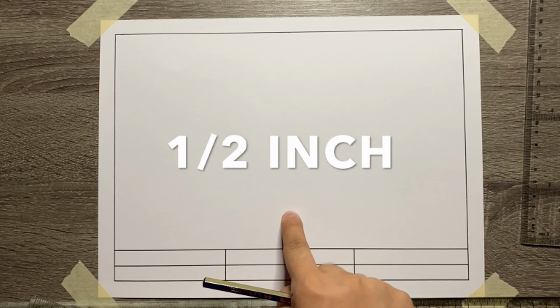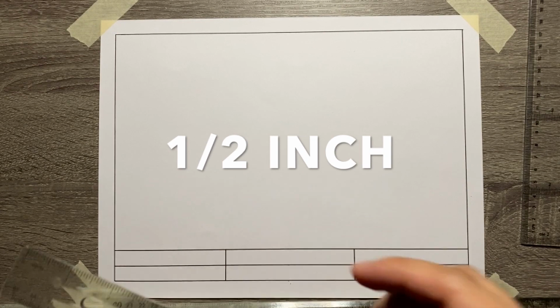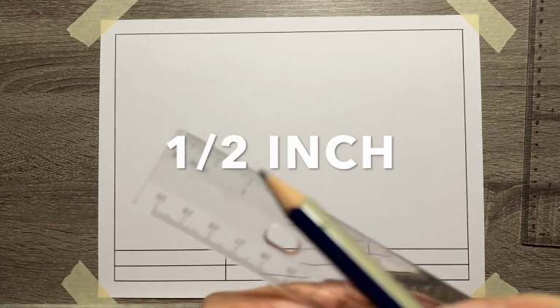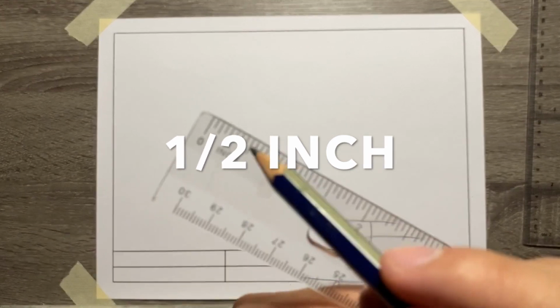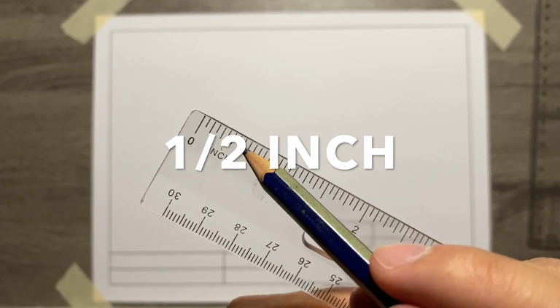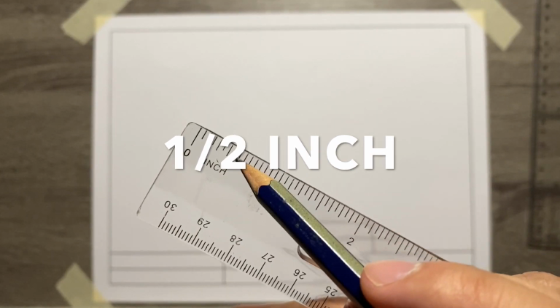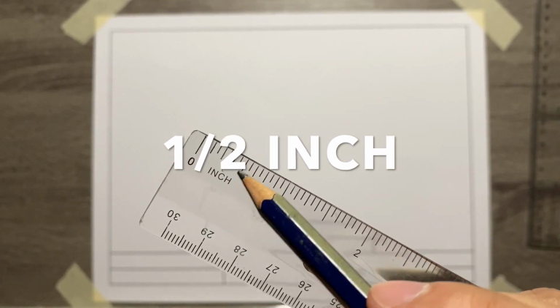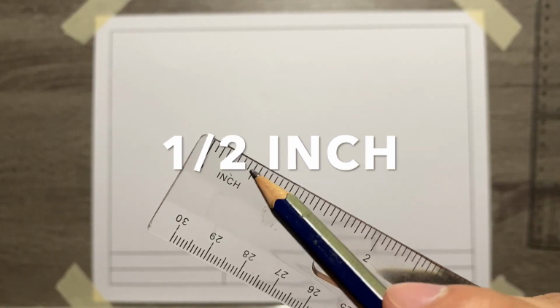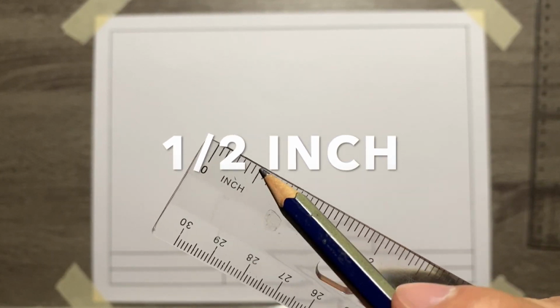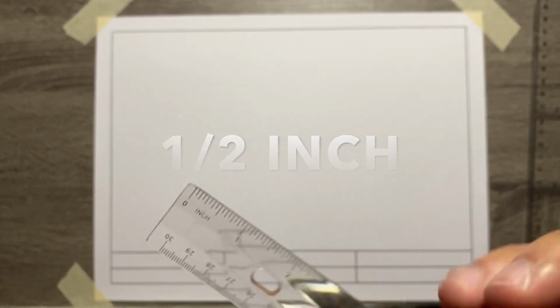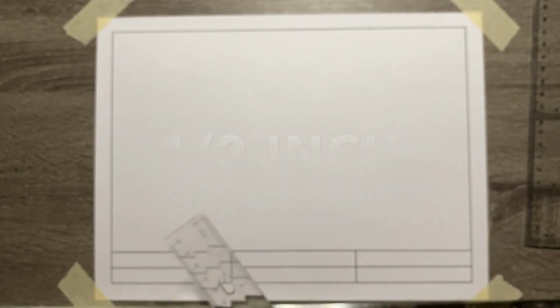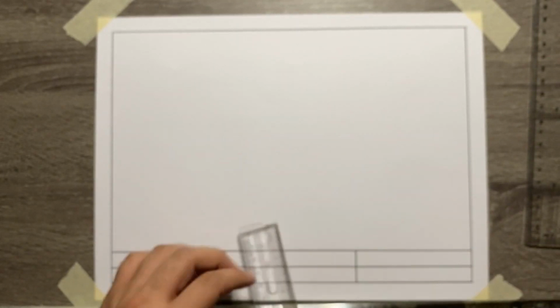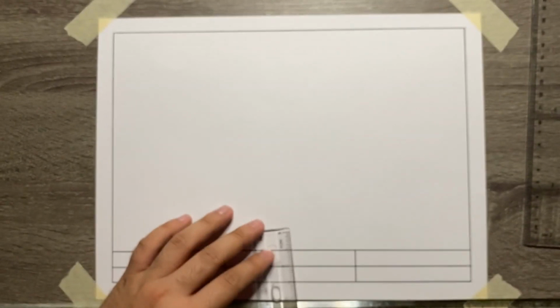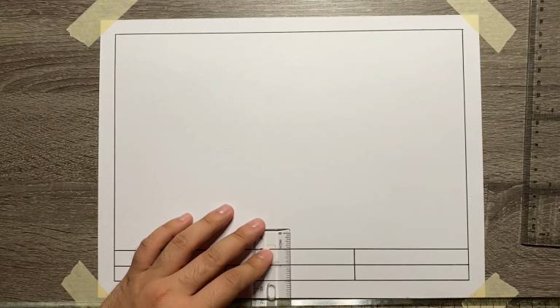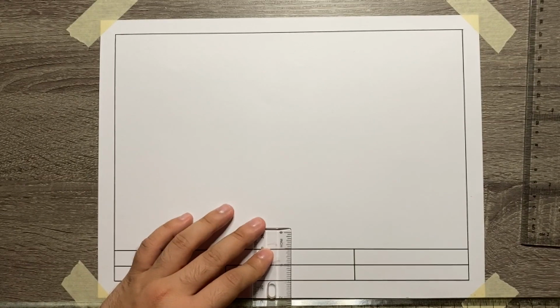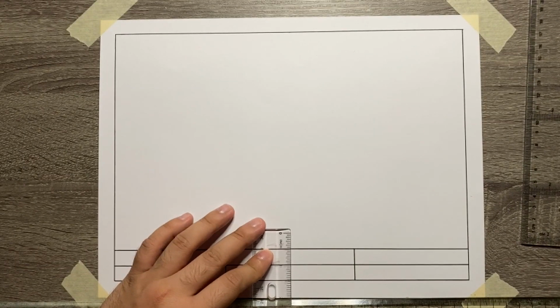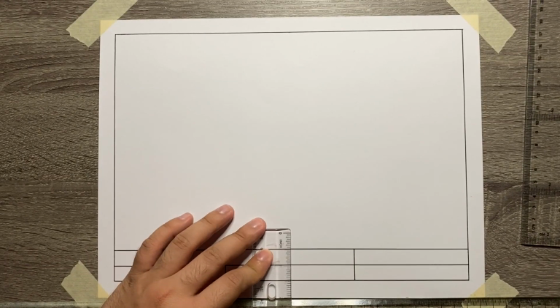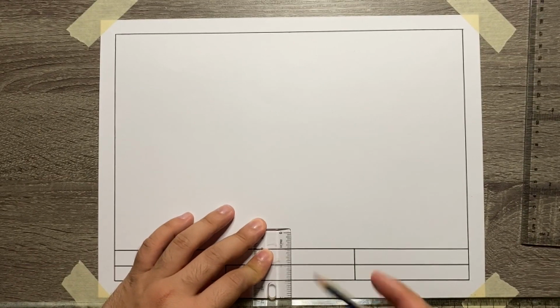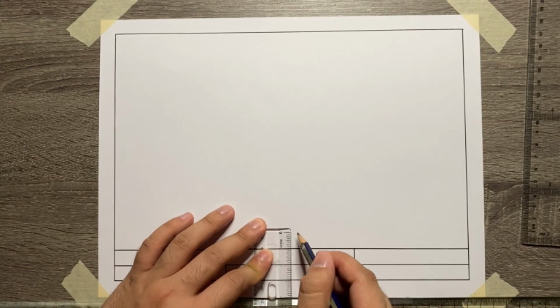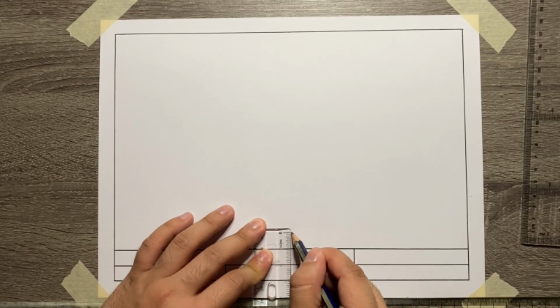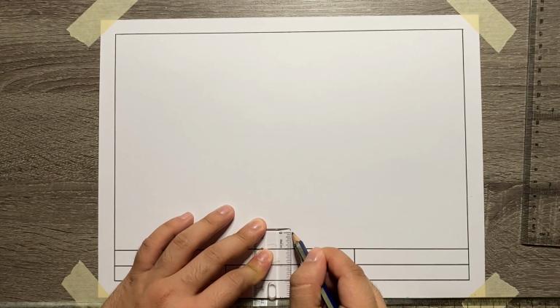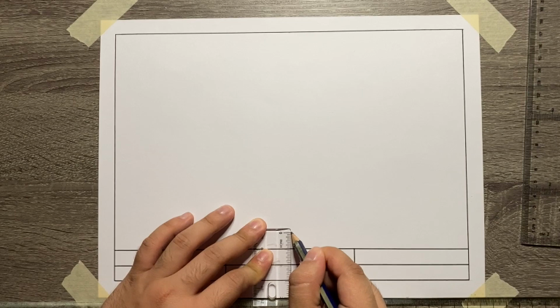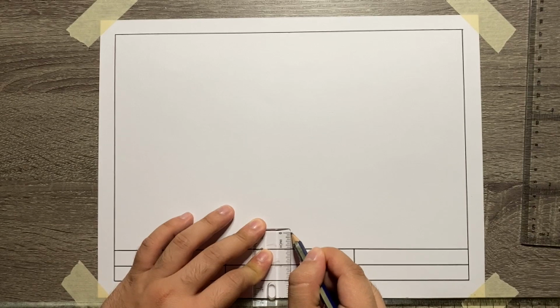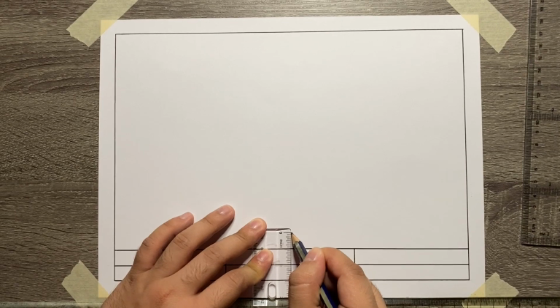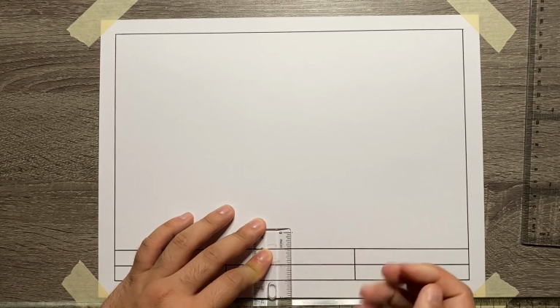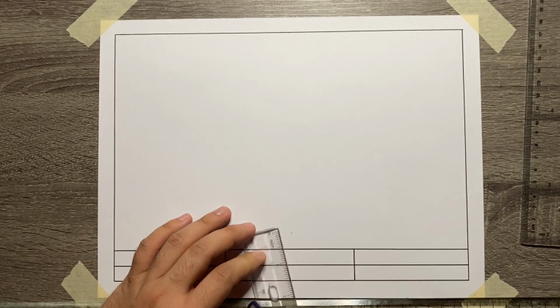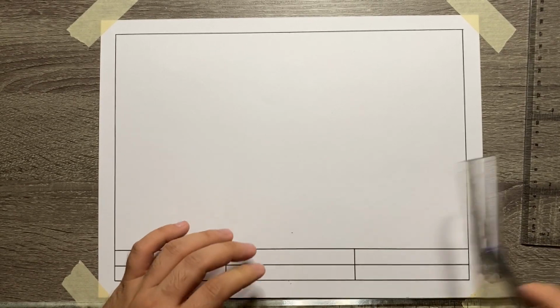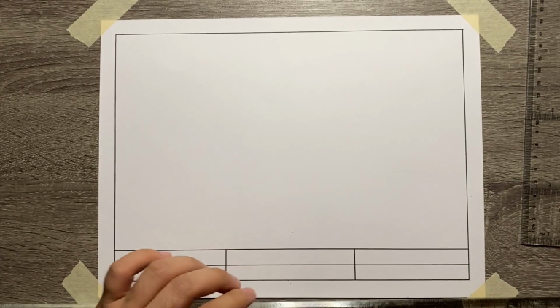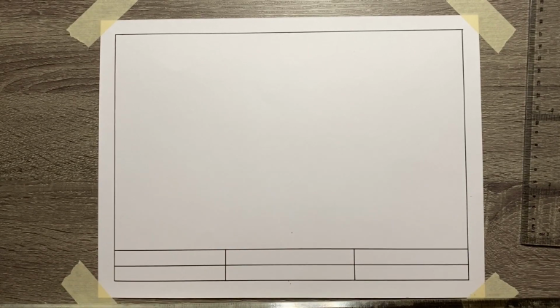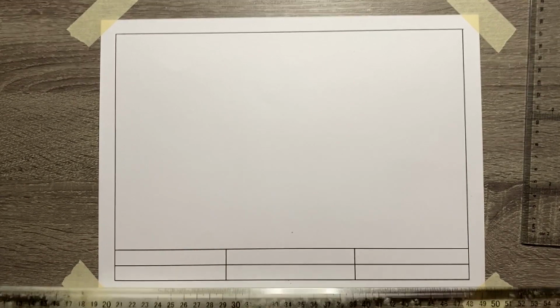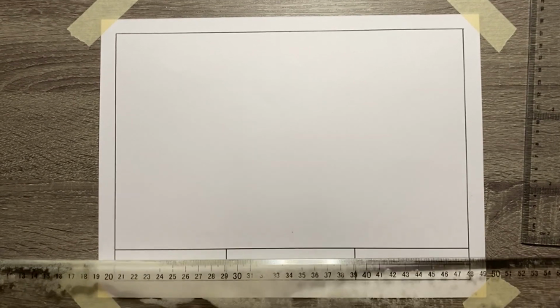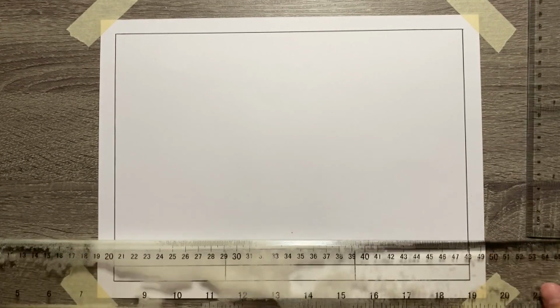First, let's add the baseline by measuring half-inch starting from the upper title block, then draw a thin horizontal line.